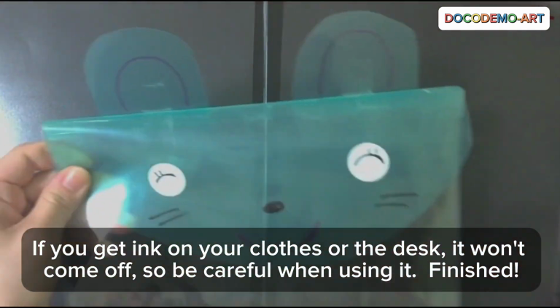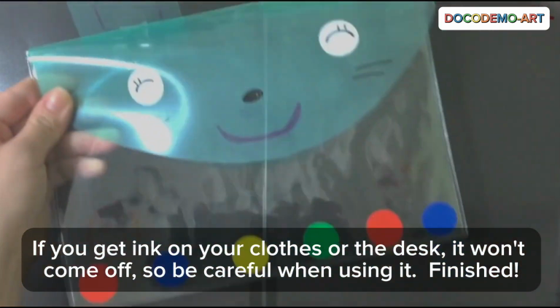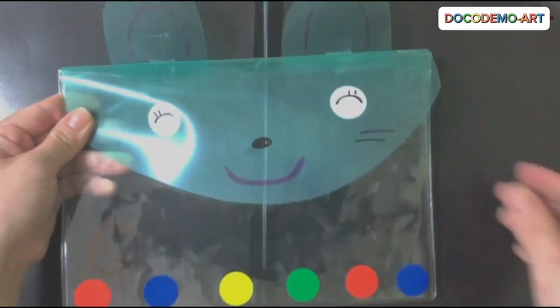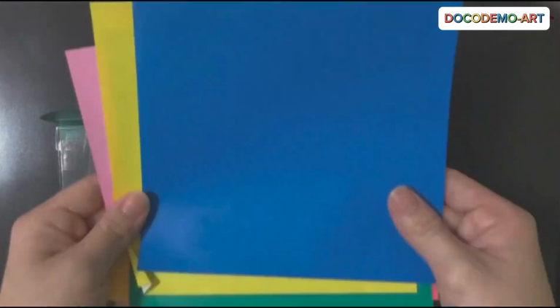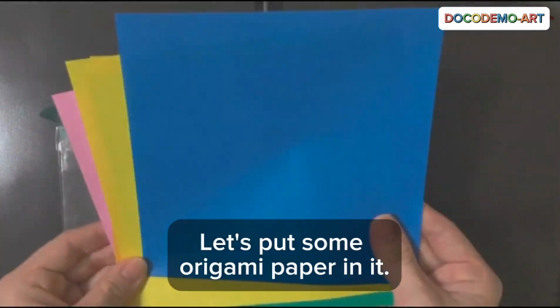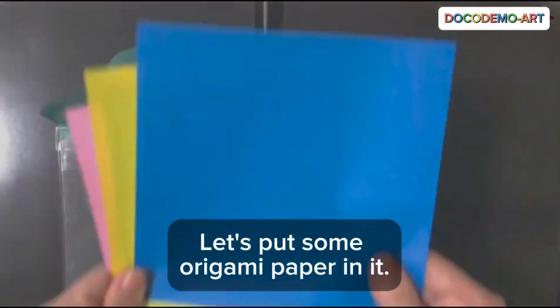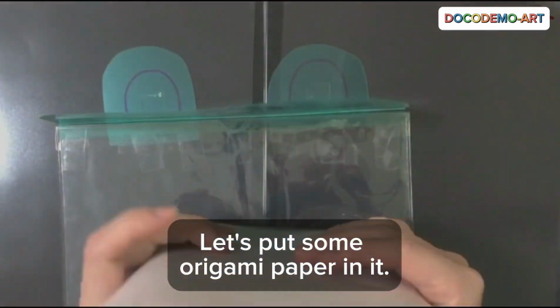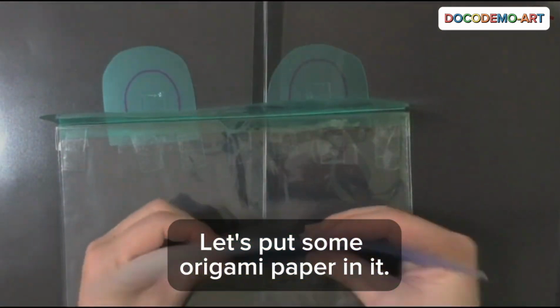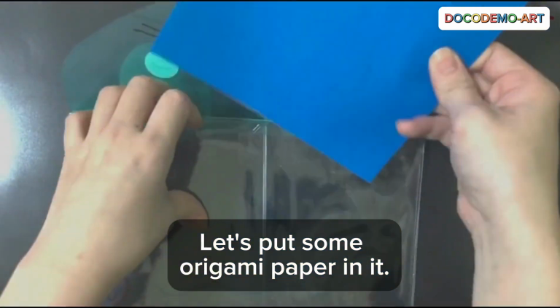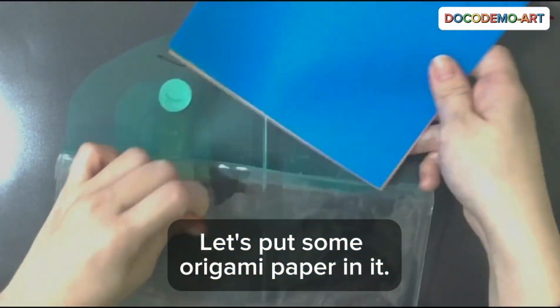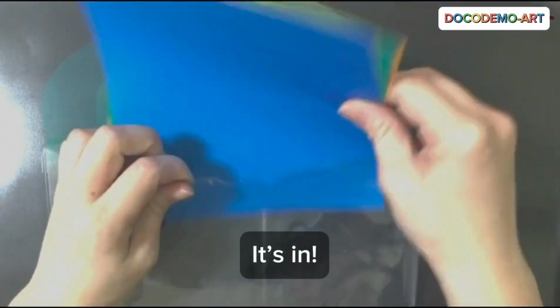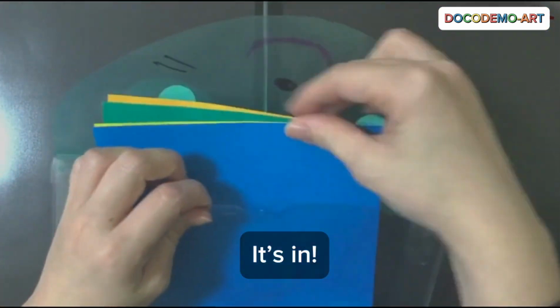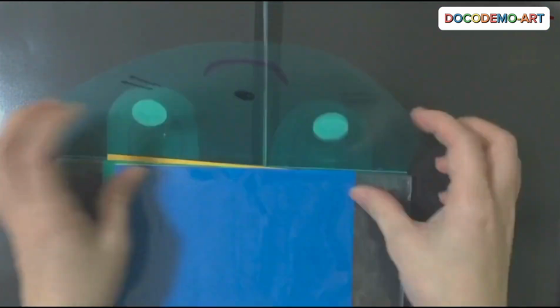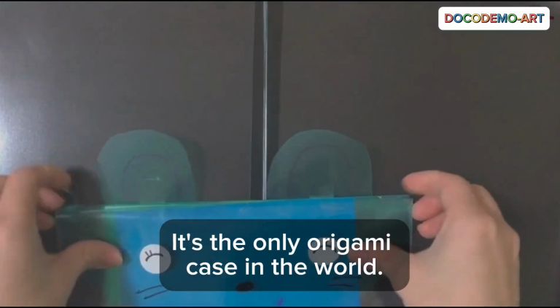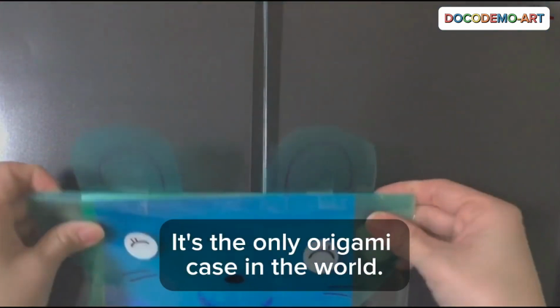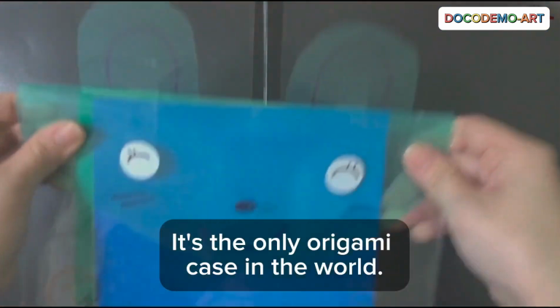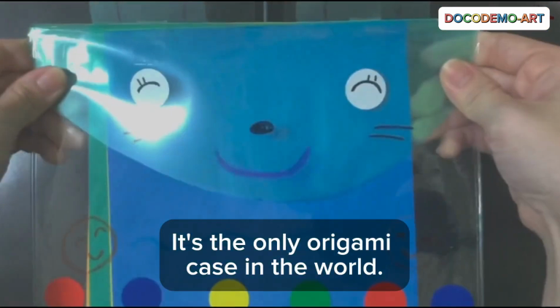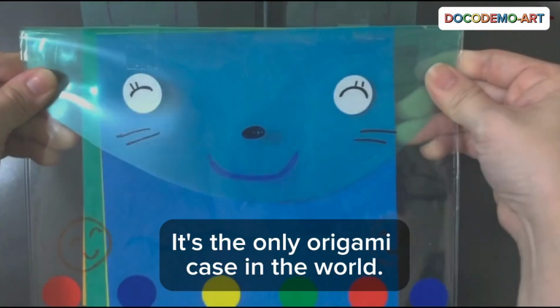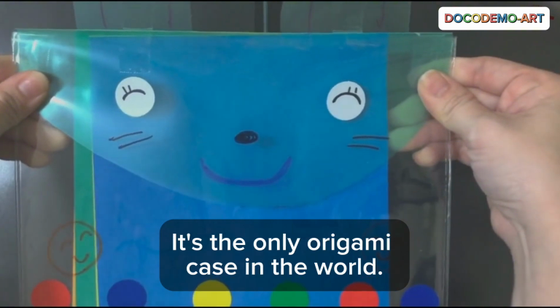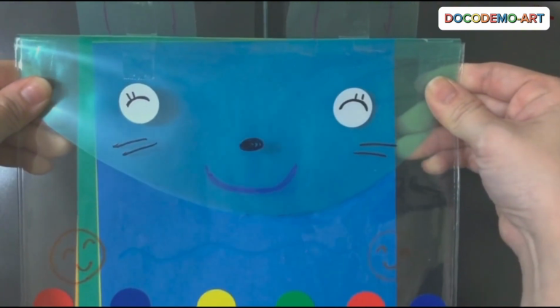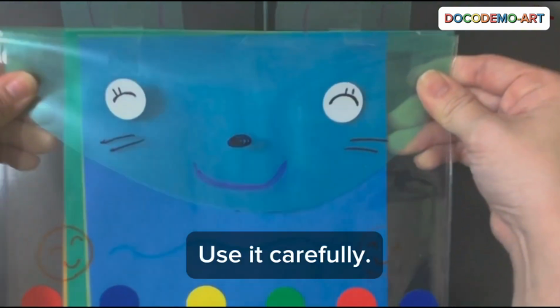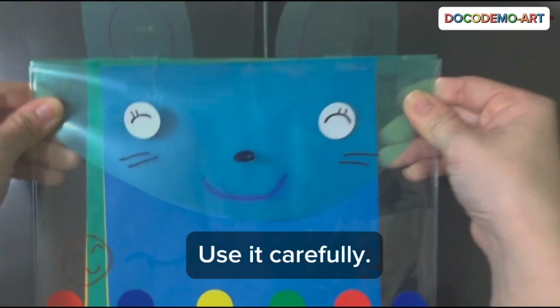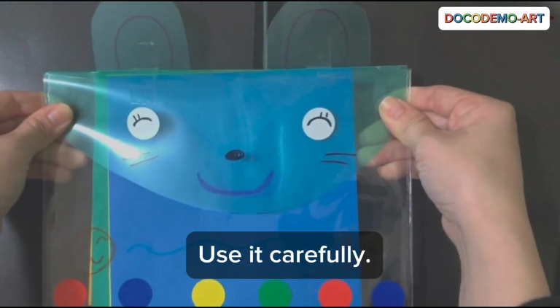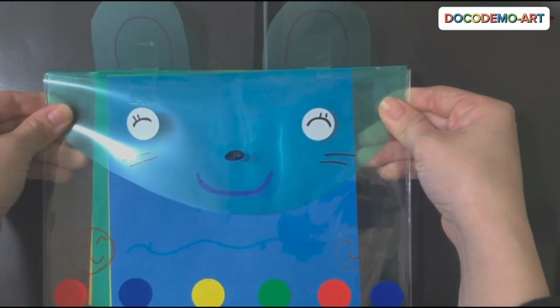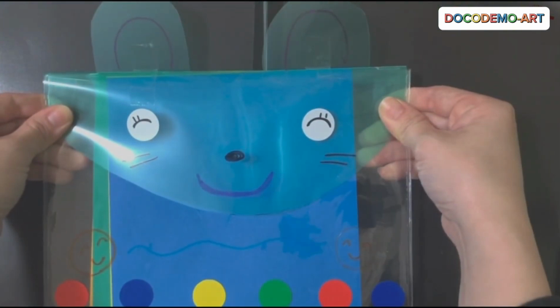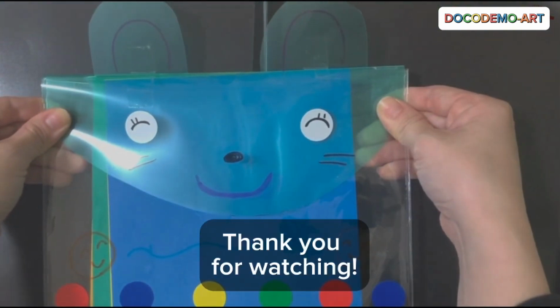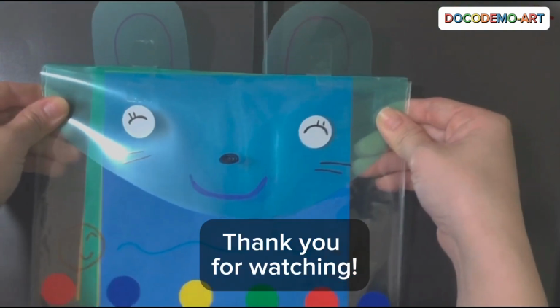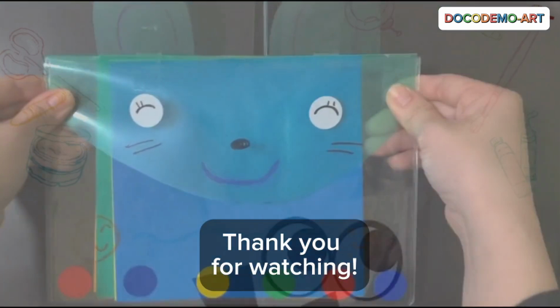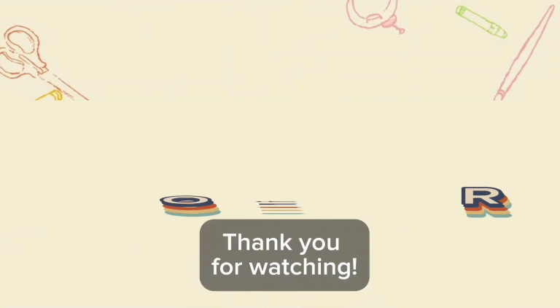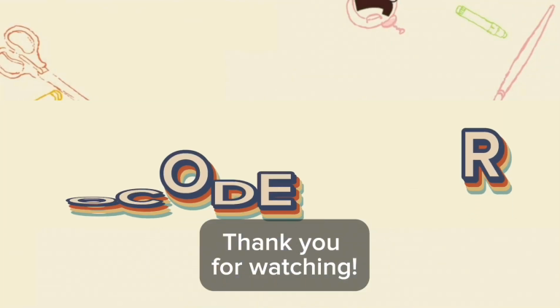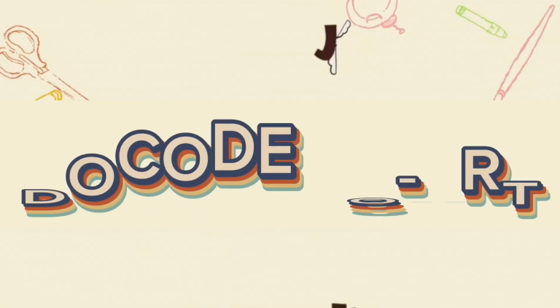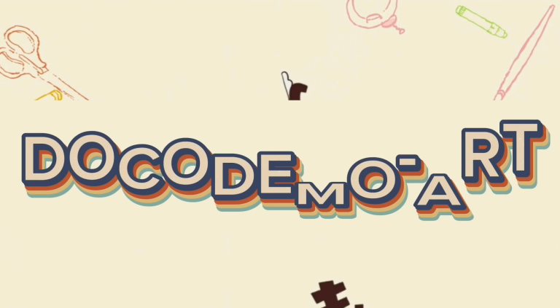Finished. Let's put some origami paper in it. It's in. It's the only origami case in the world. Use it carefully. Thank you for watching.